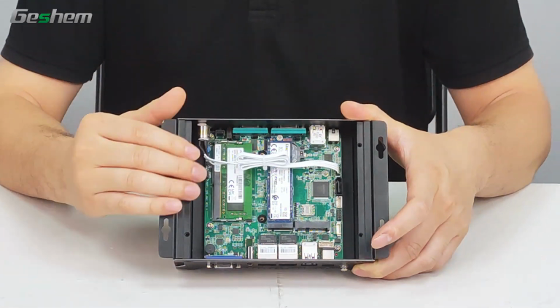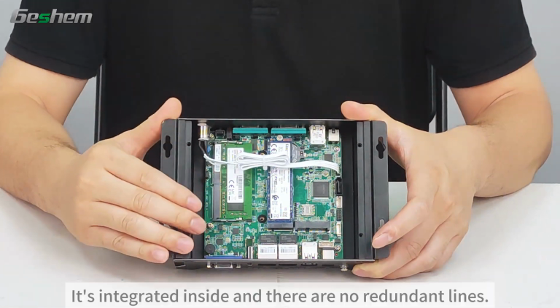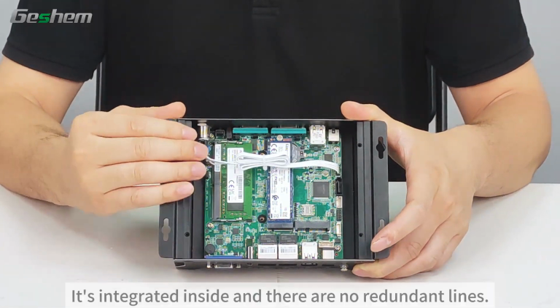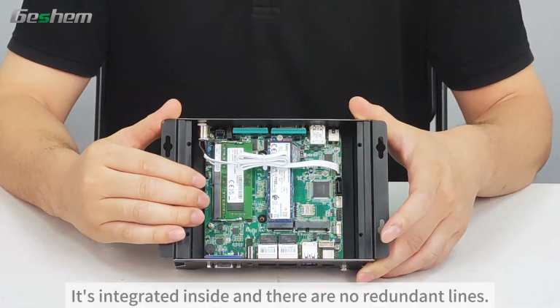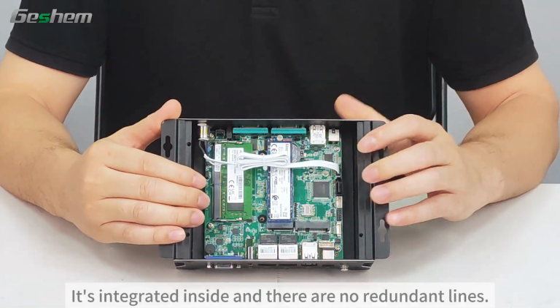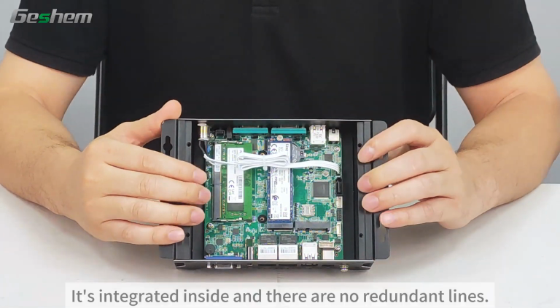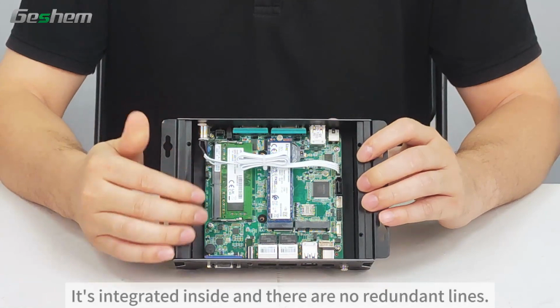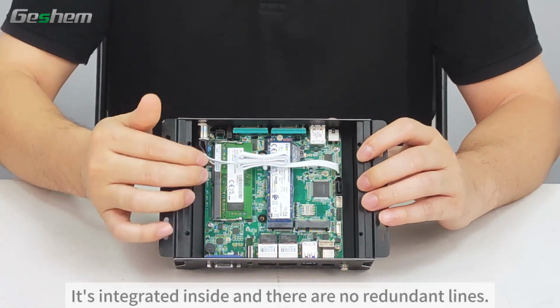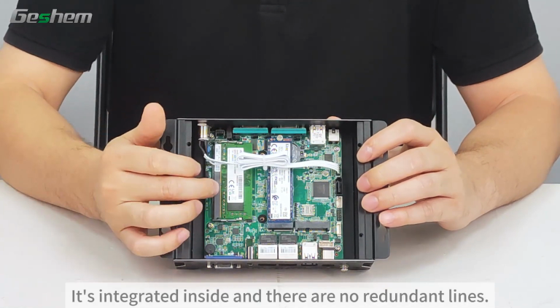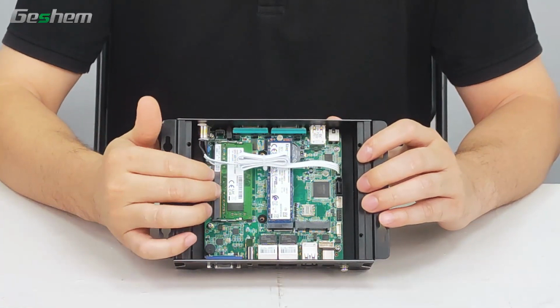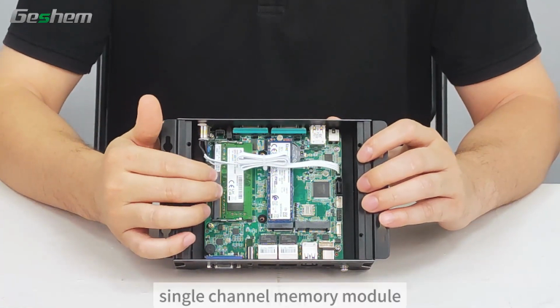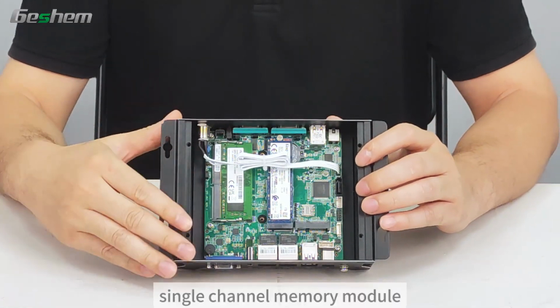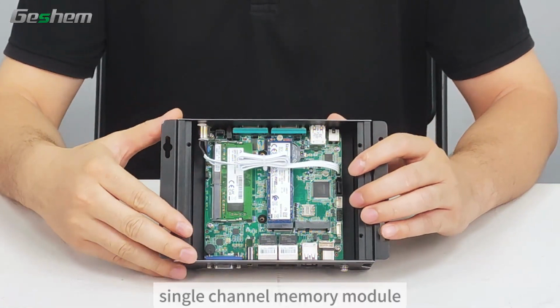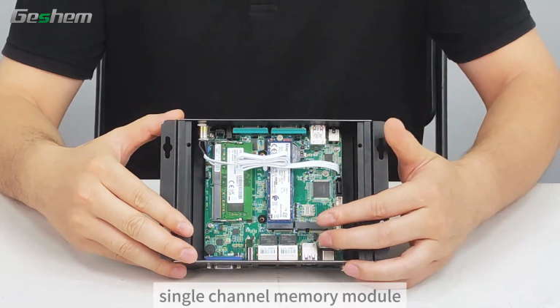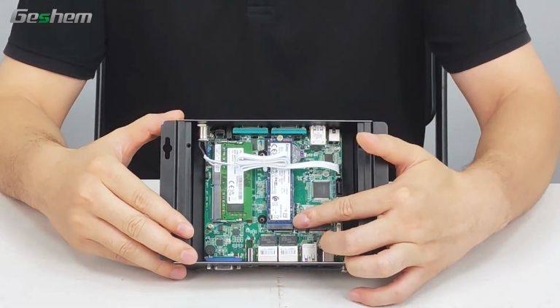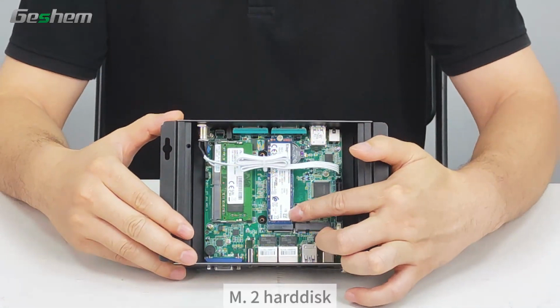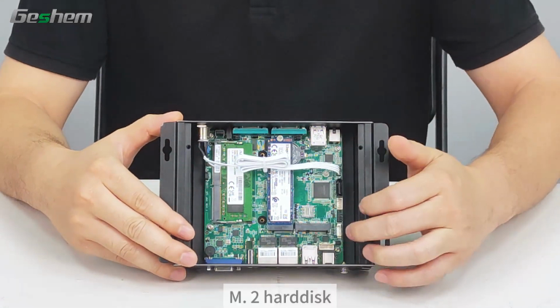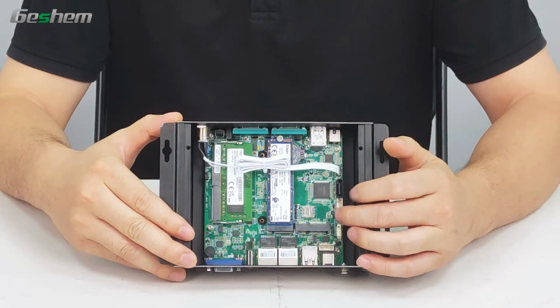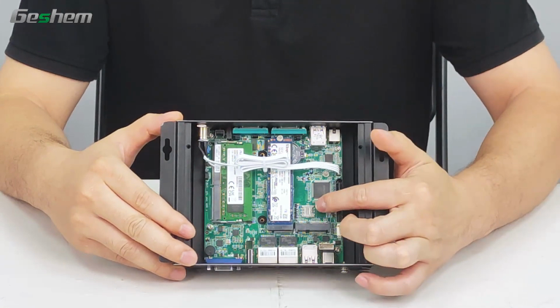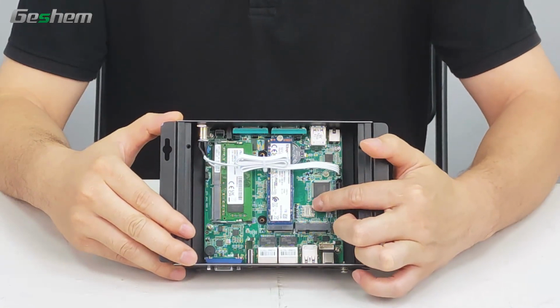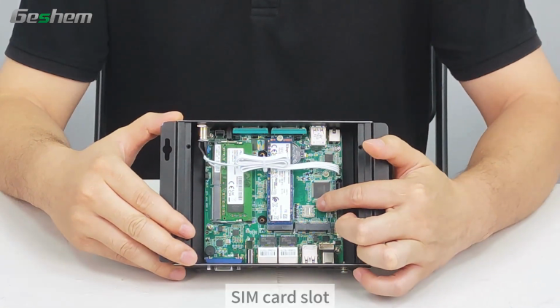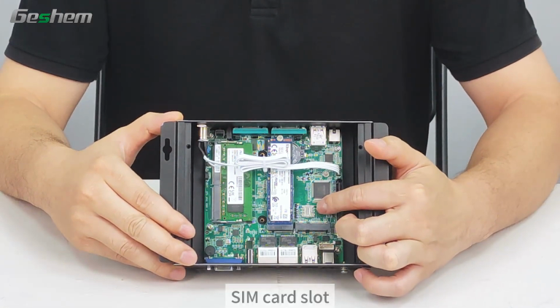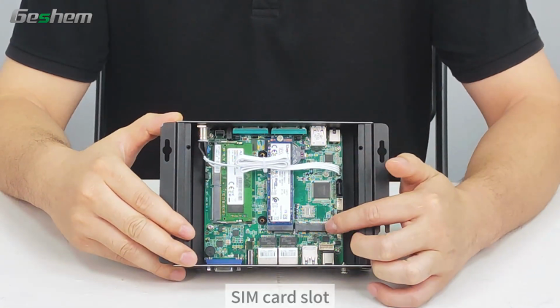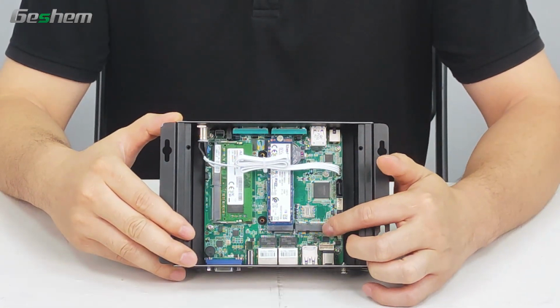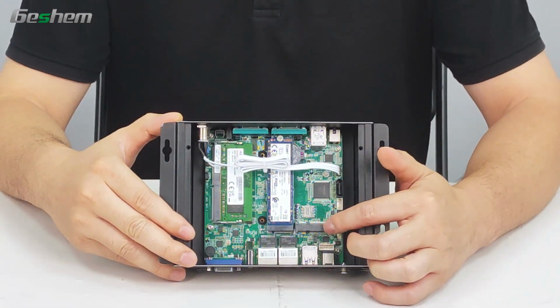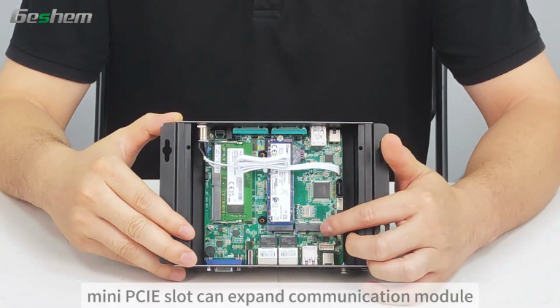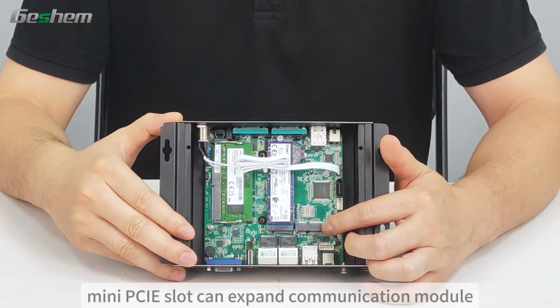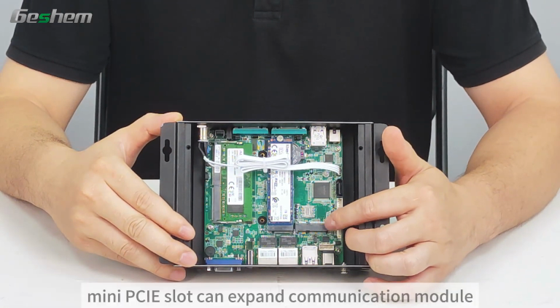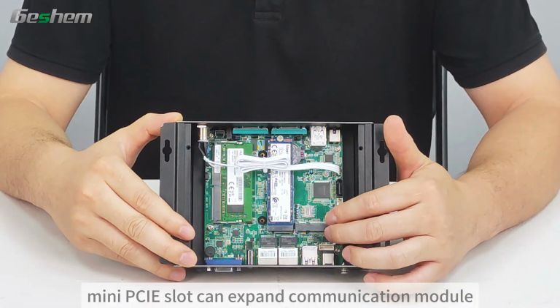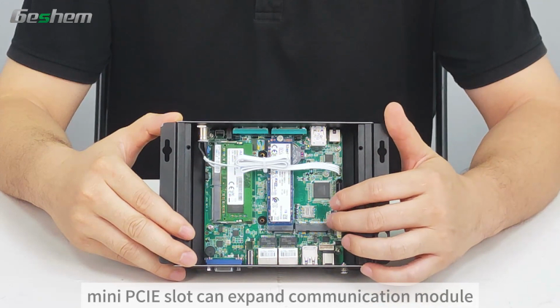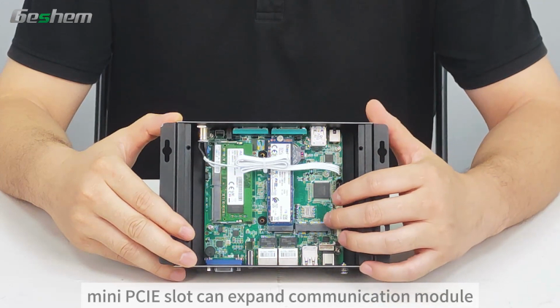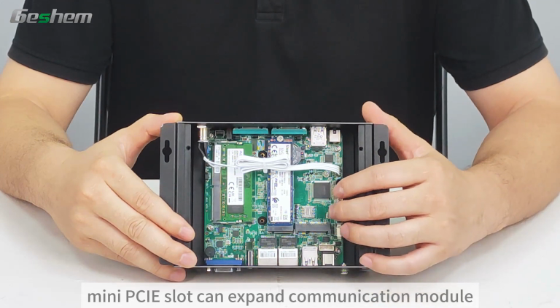It's integrated inside with no redundant lines — a single-channel memory module and a hard disk. There is also a SIM card slot, and a Mini PCIe slot that can extend a communication module.